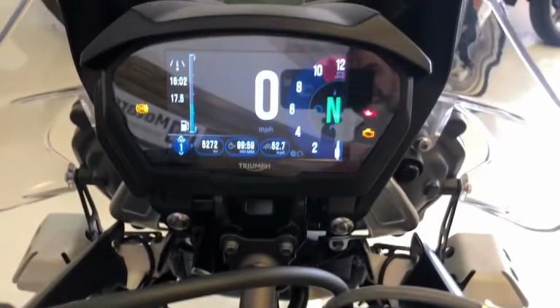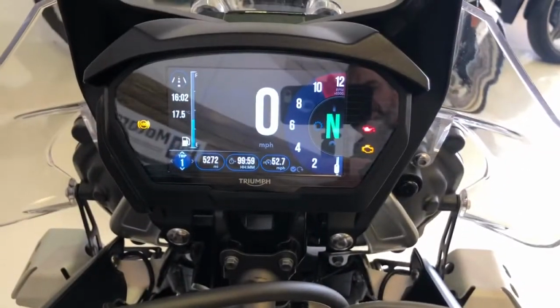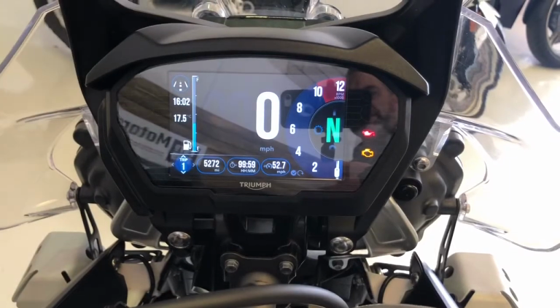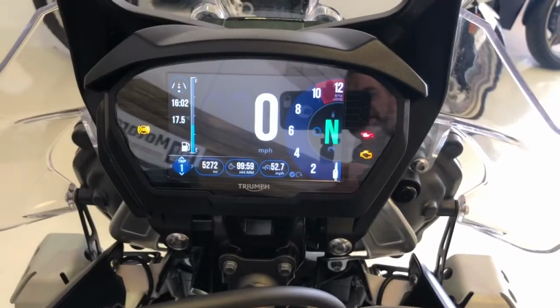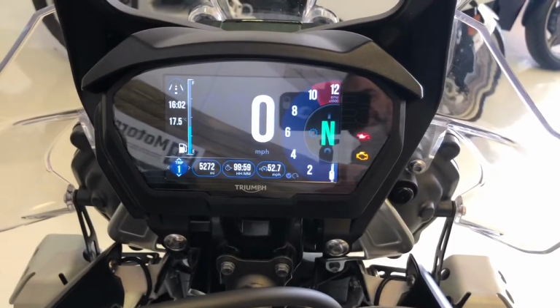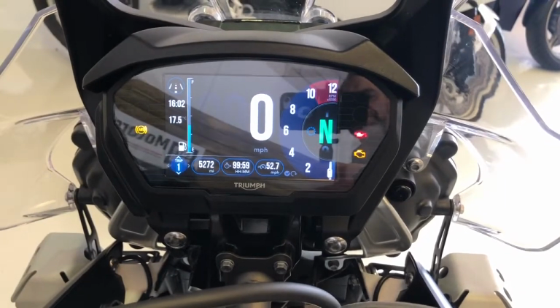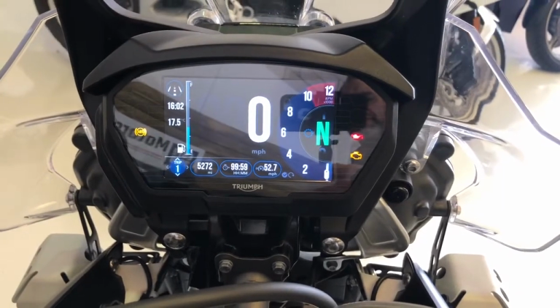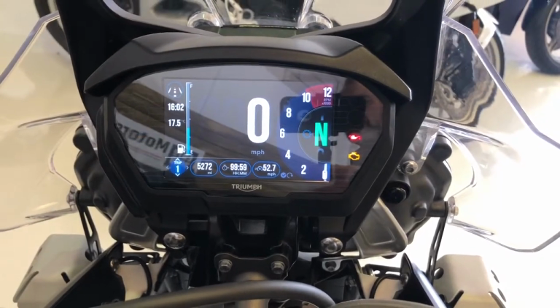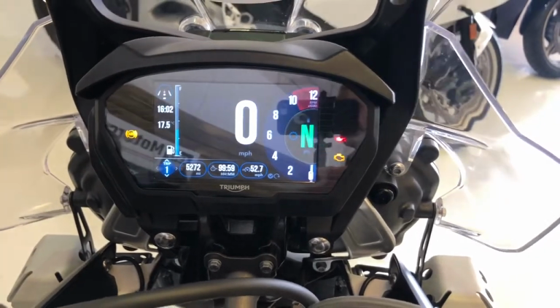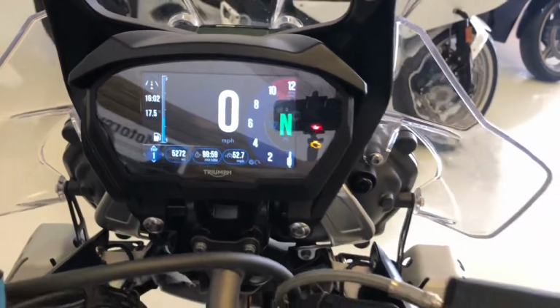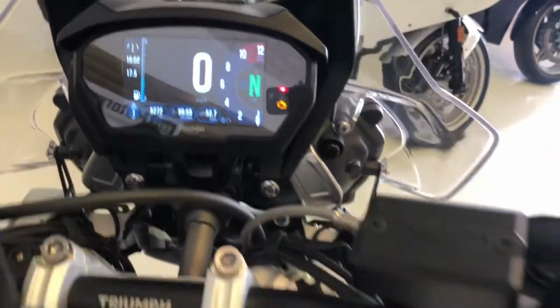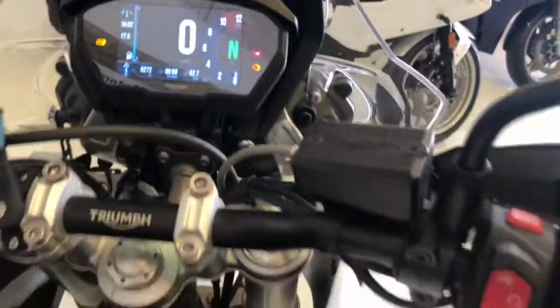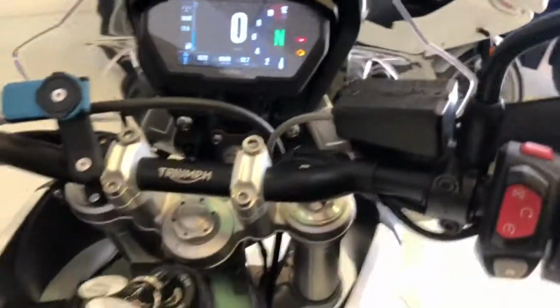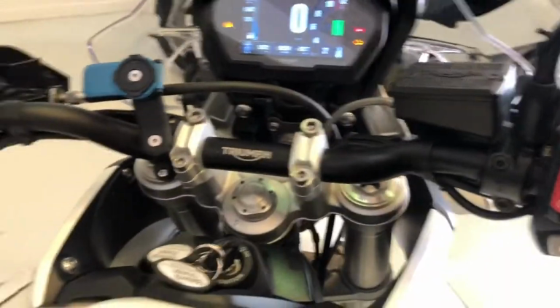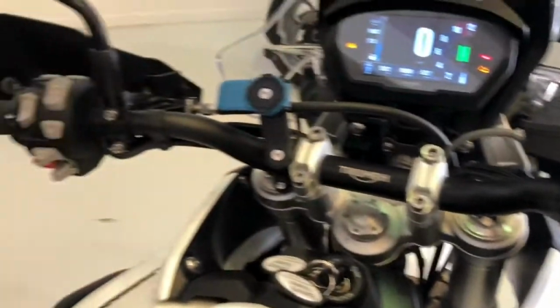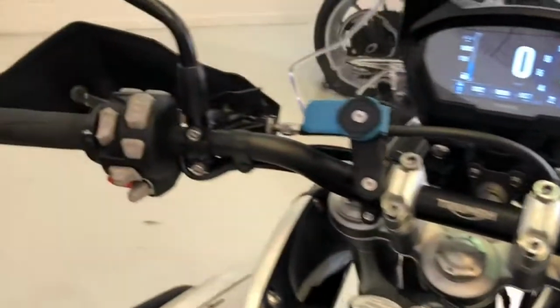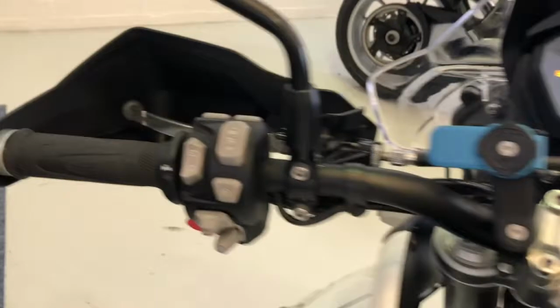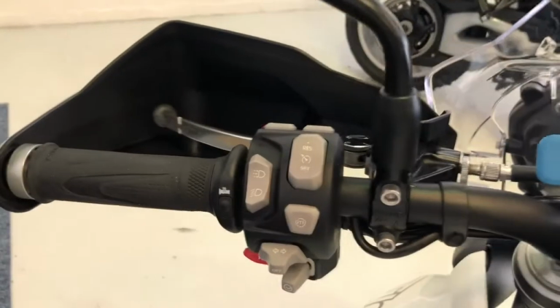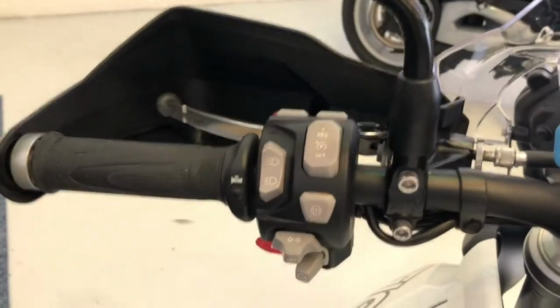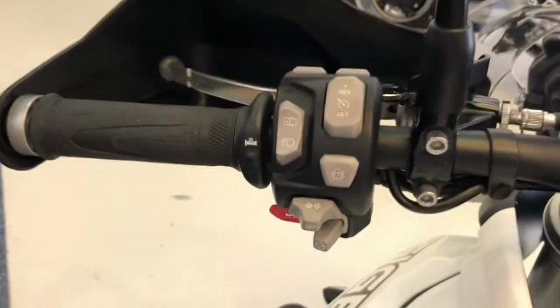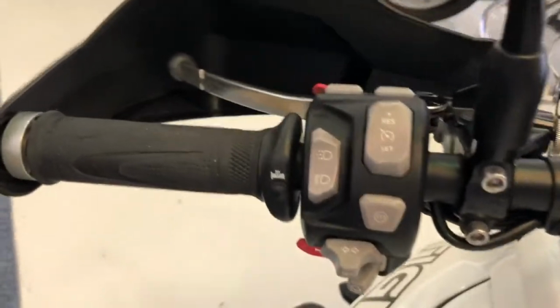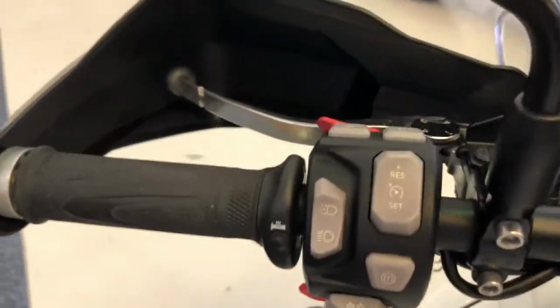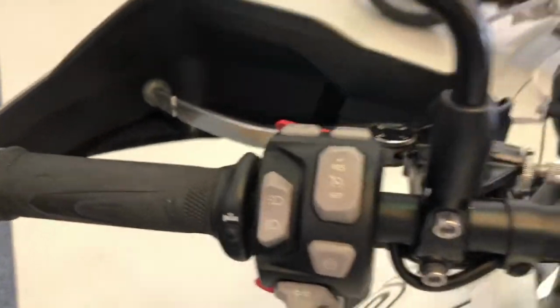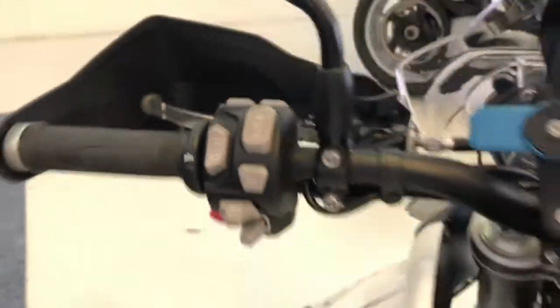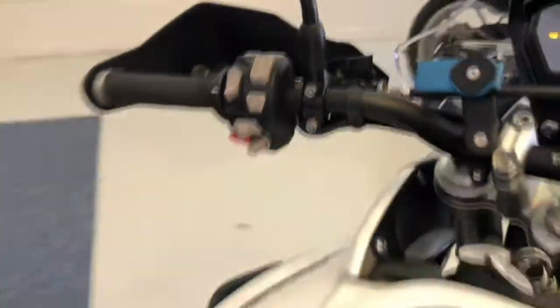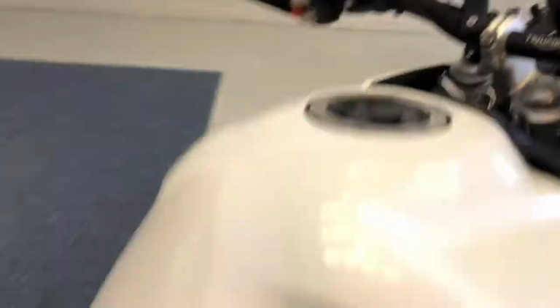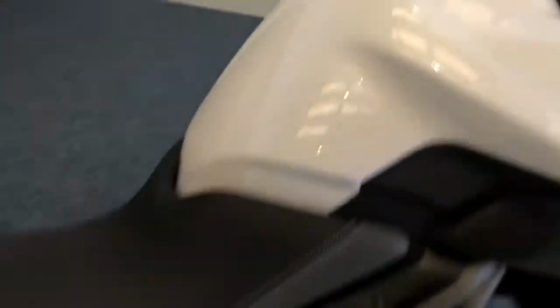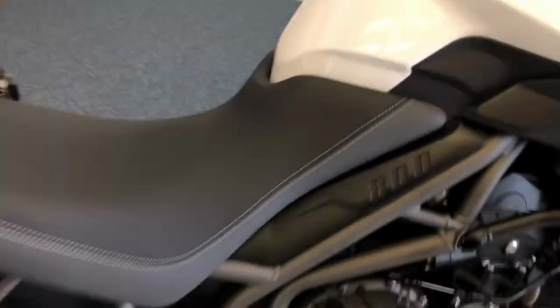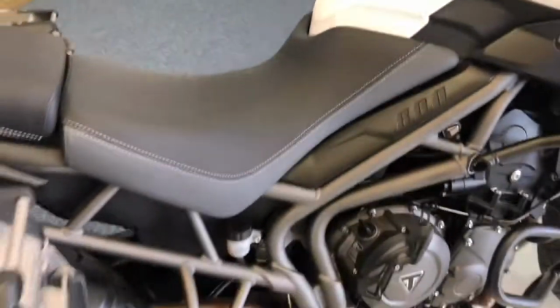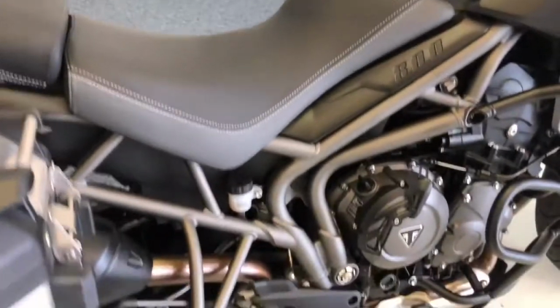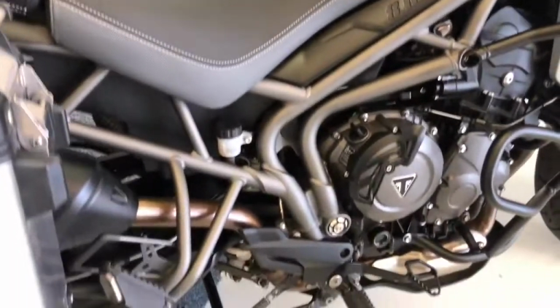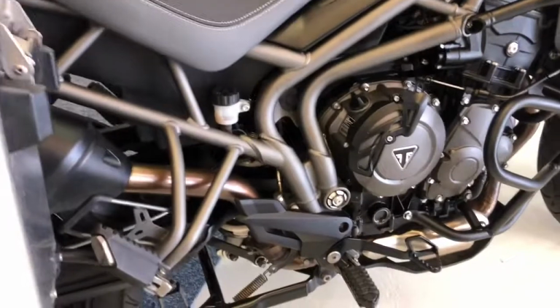The TFT dash is really funky — you can do all sorts with it. It also benefits from cruise control and is in really good order.